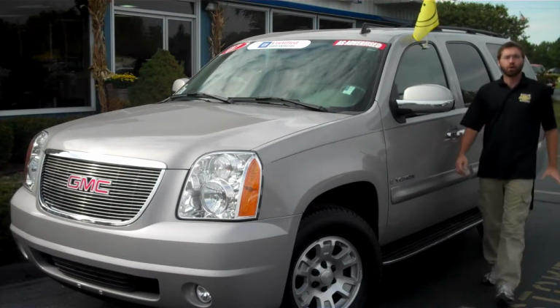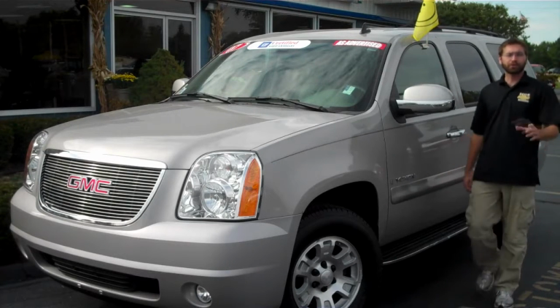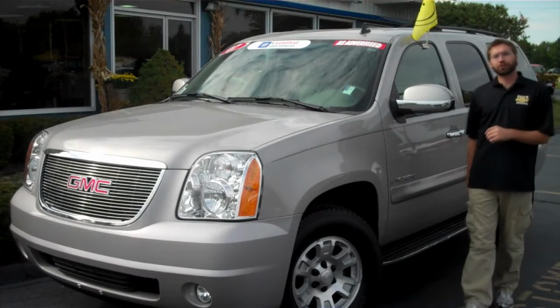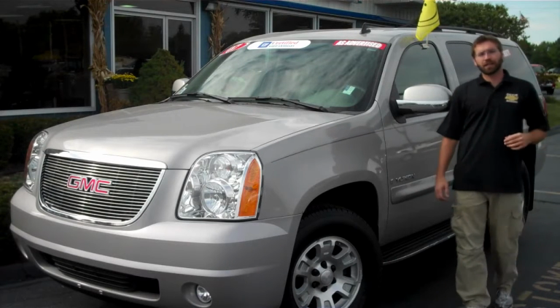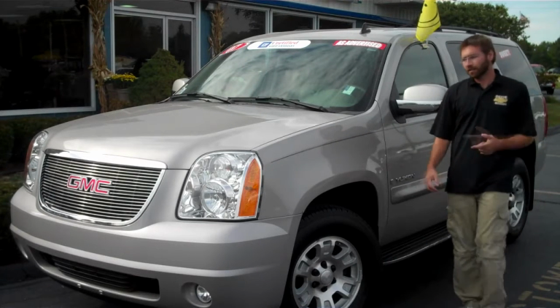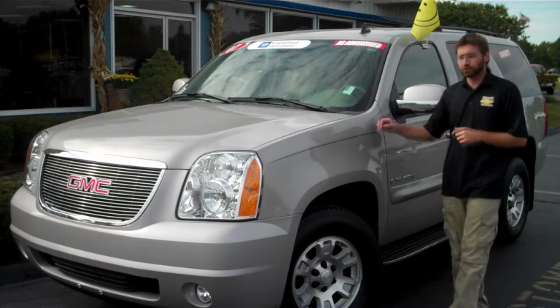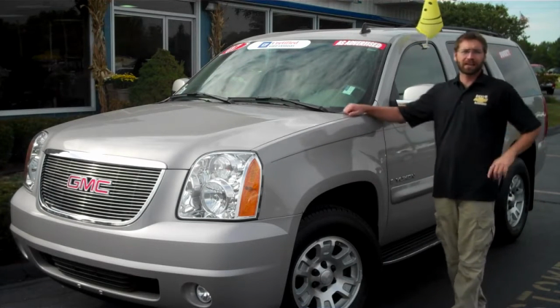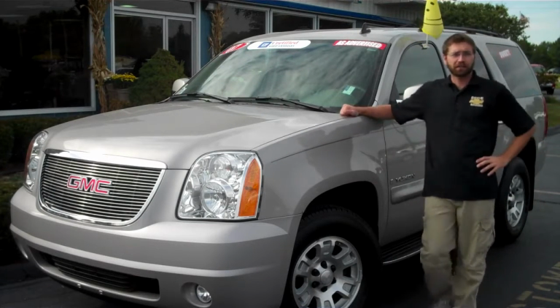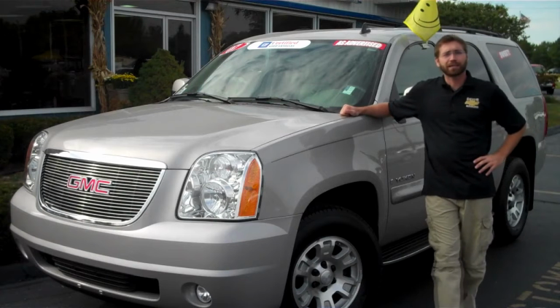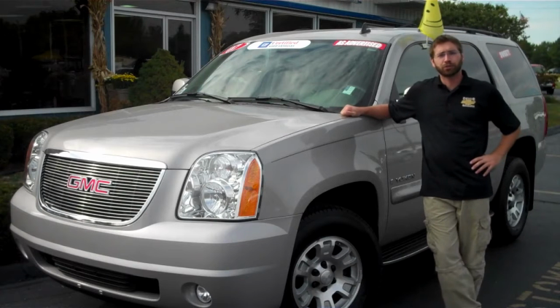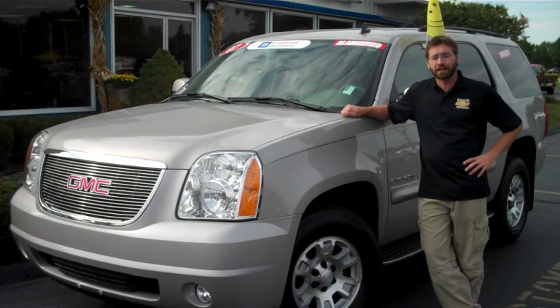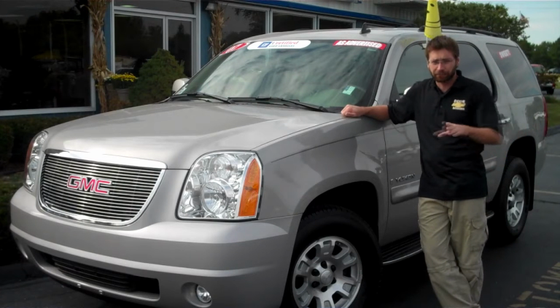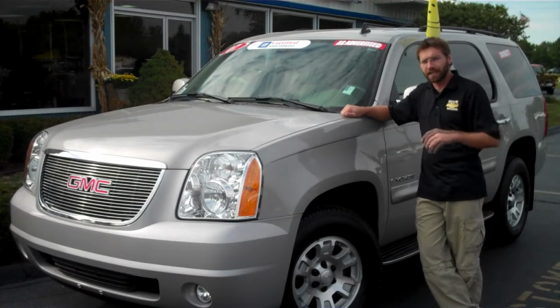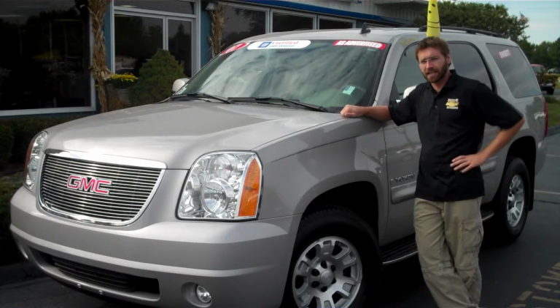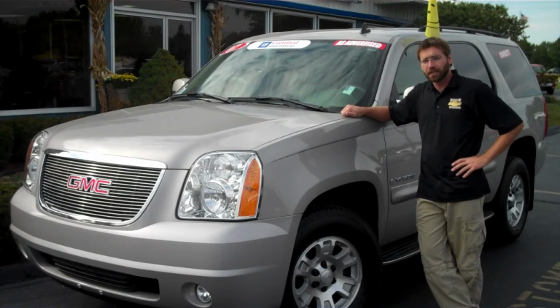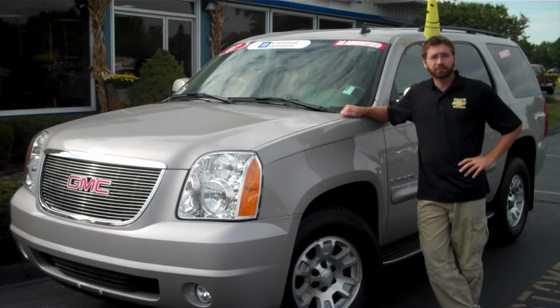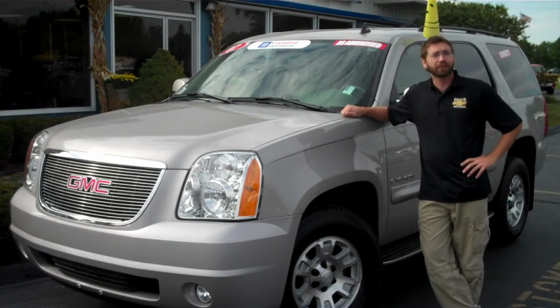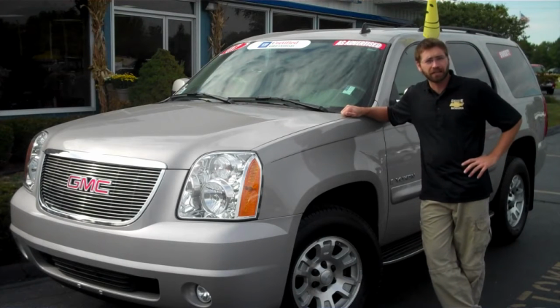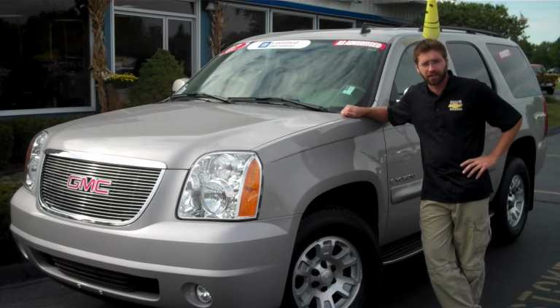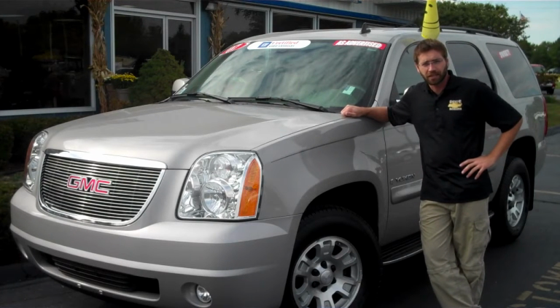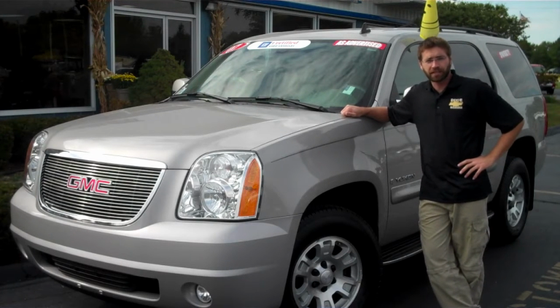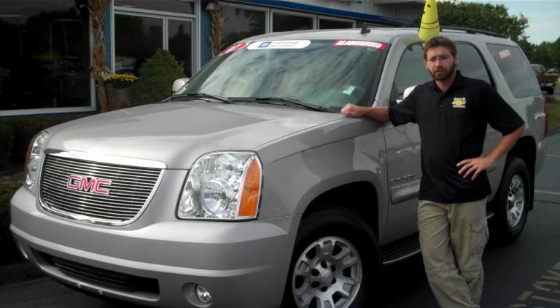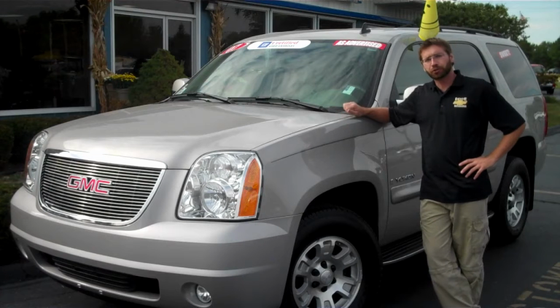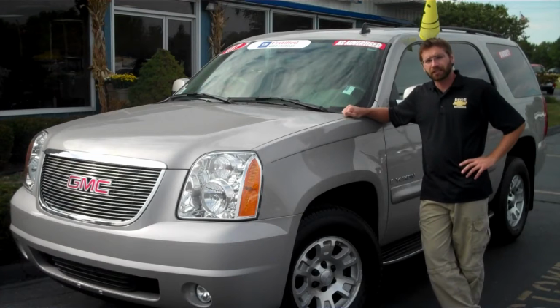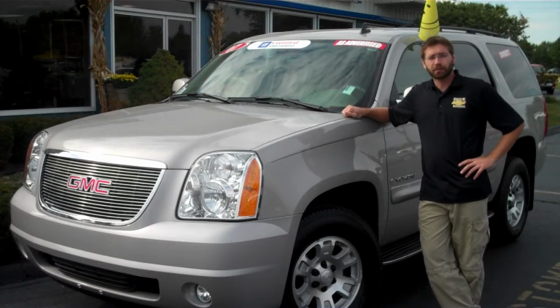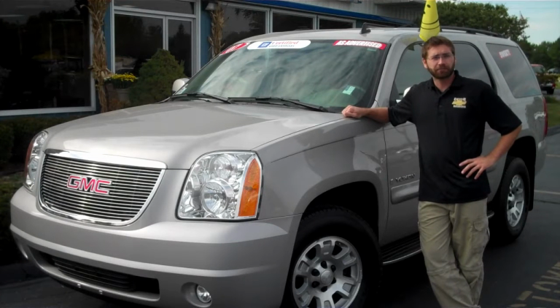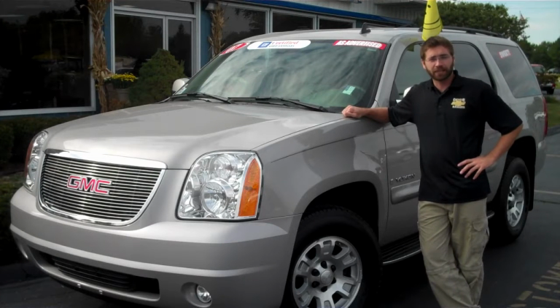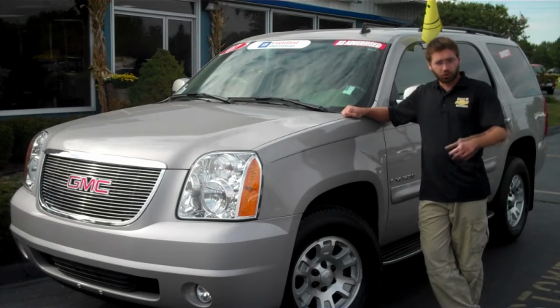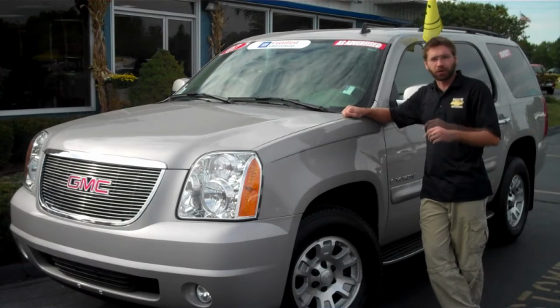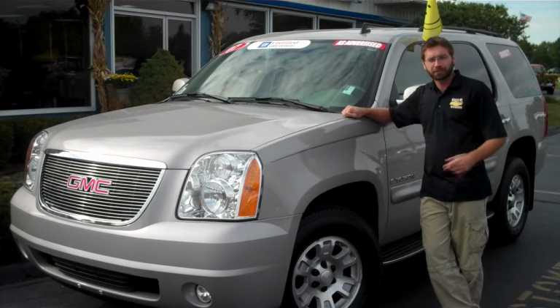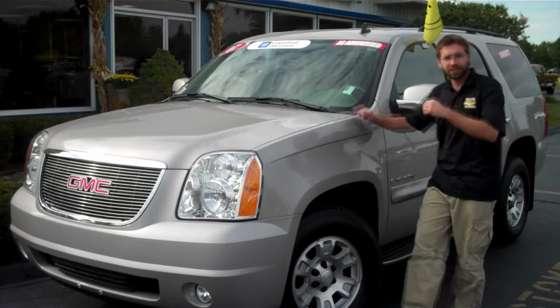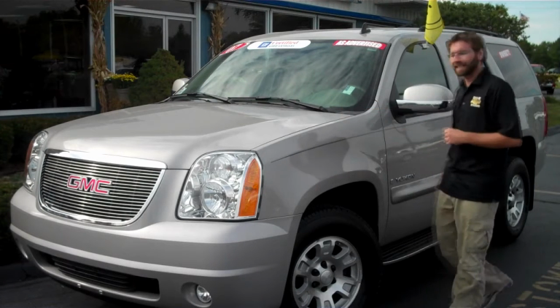Welcome to DeVoe Chevrolet. This is a 2007 GMC Yukon, and for 2007, GMC redesigned the Yukon with a fresh new look, some updated features, and more power. Come on, let's check it out.